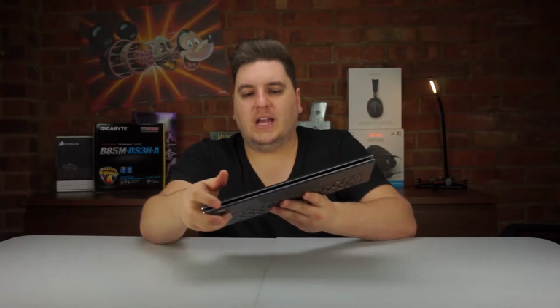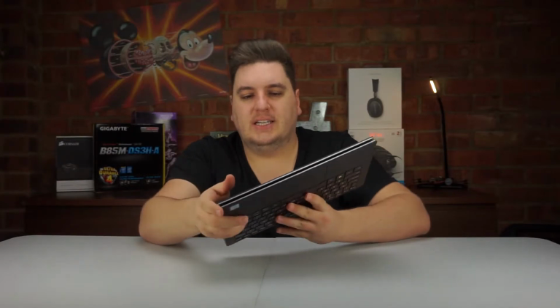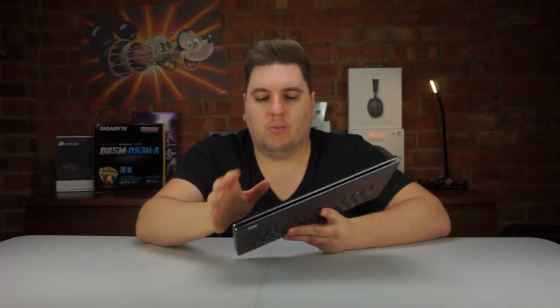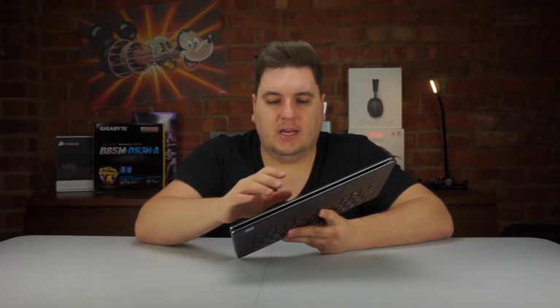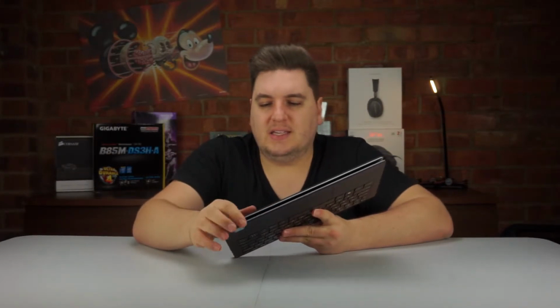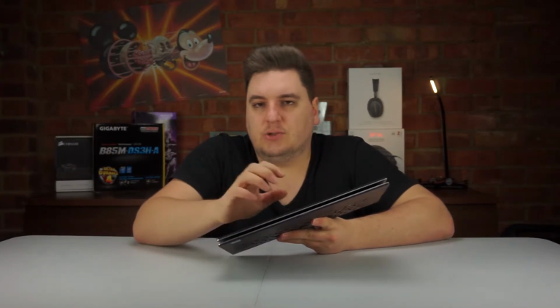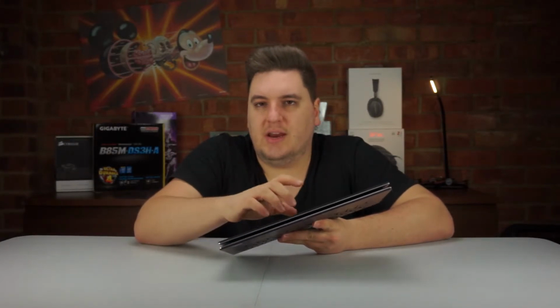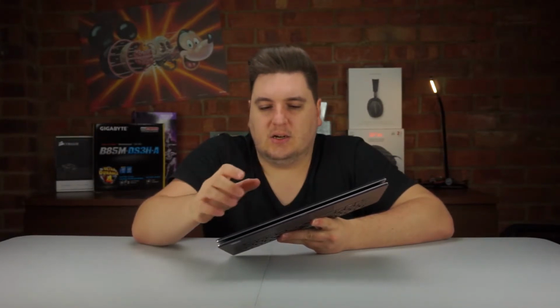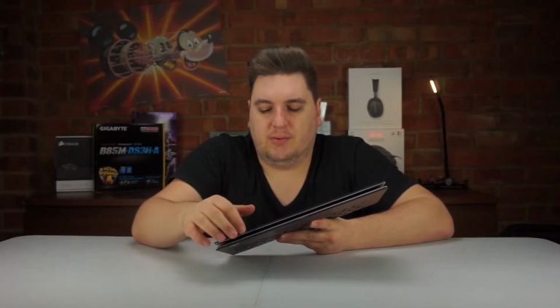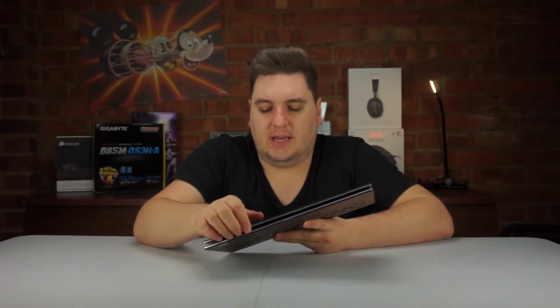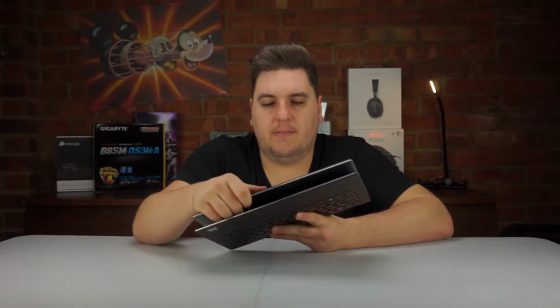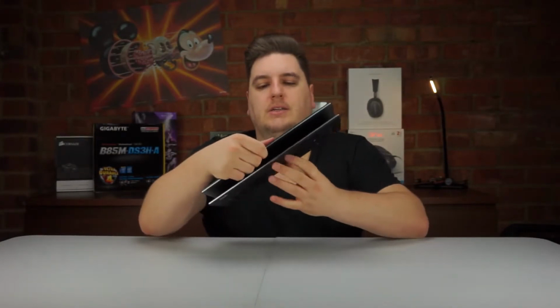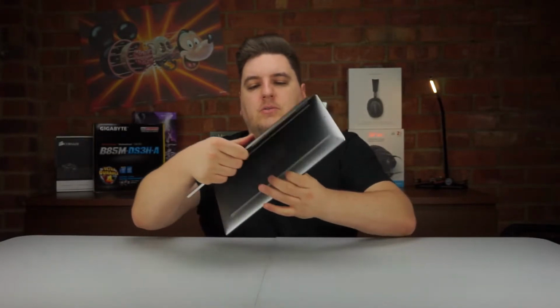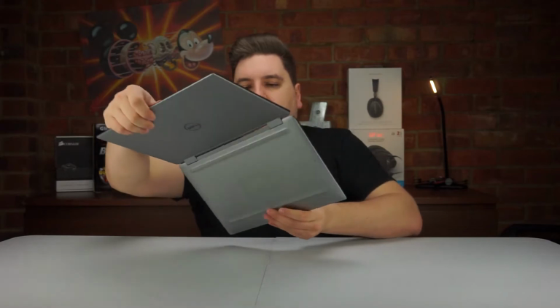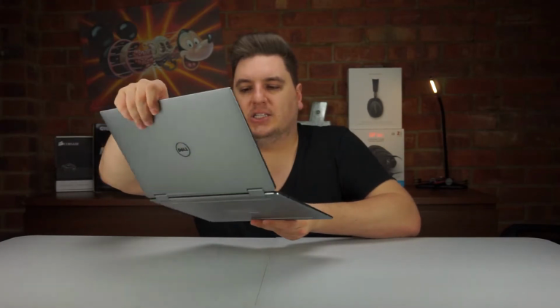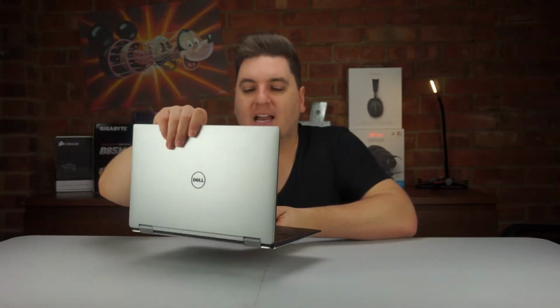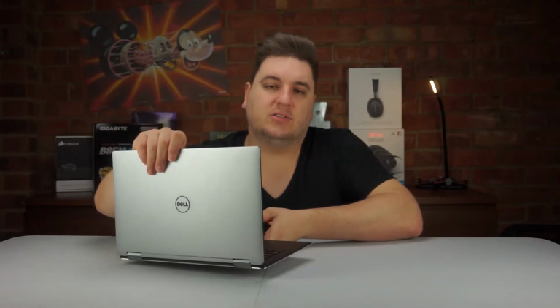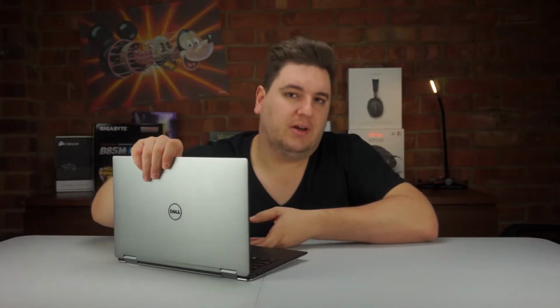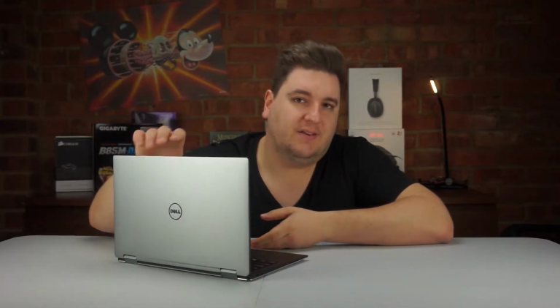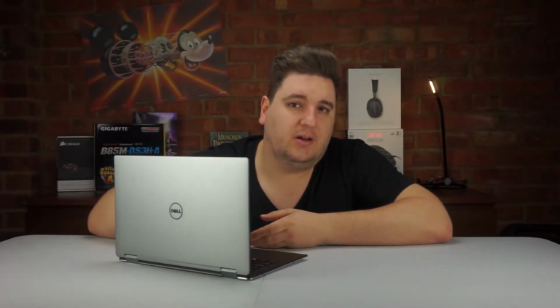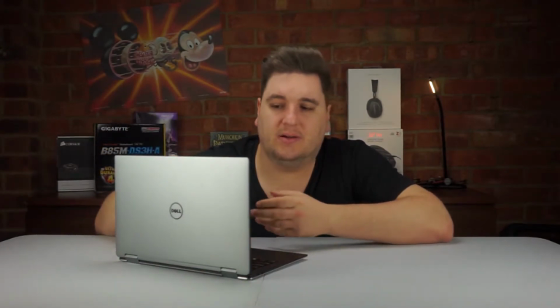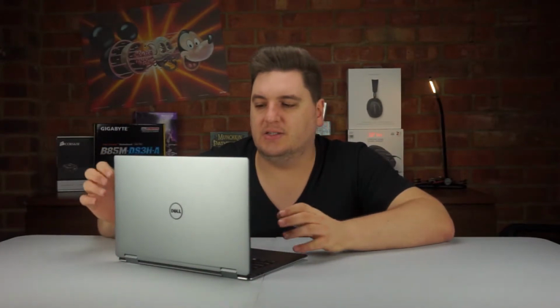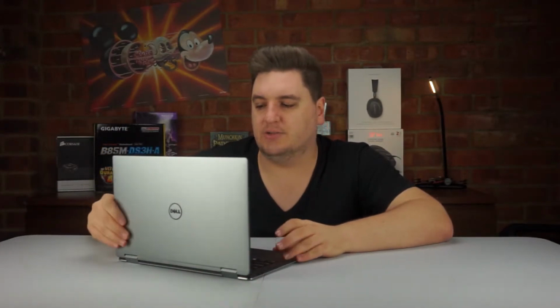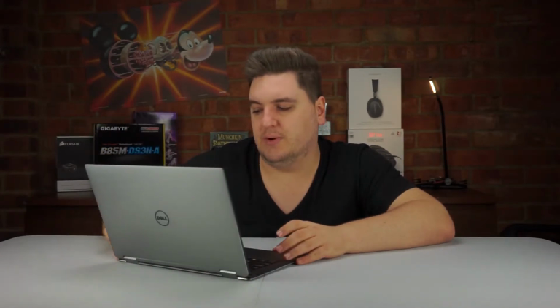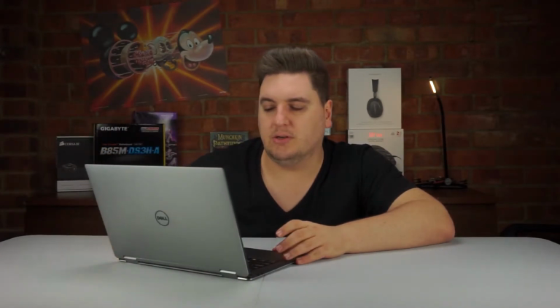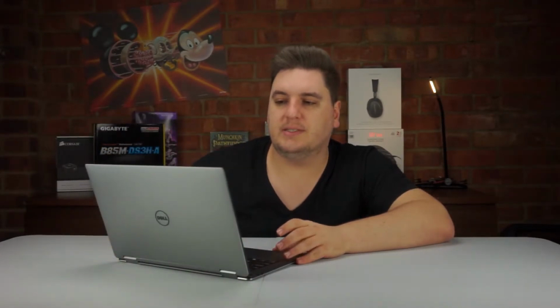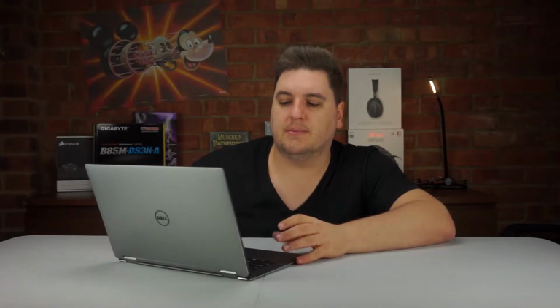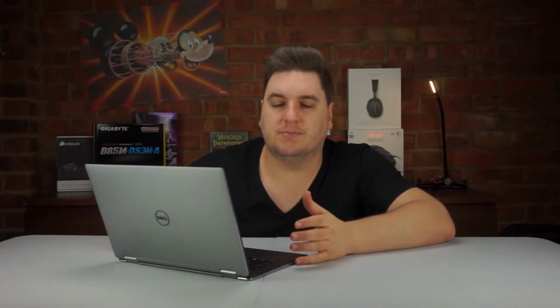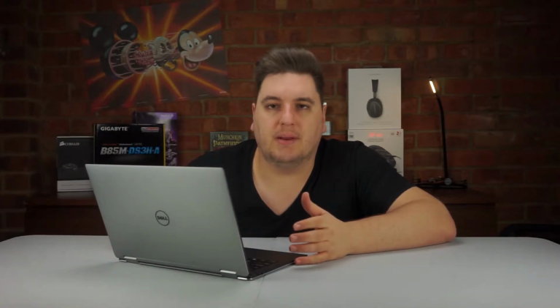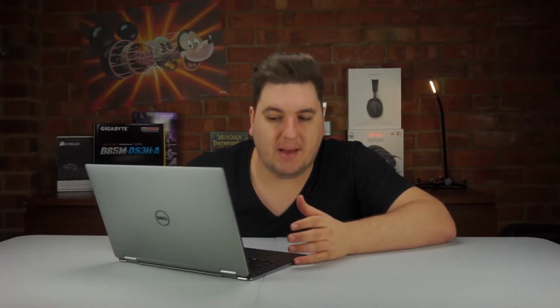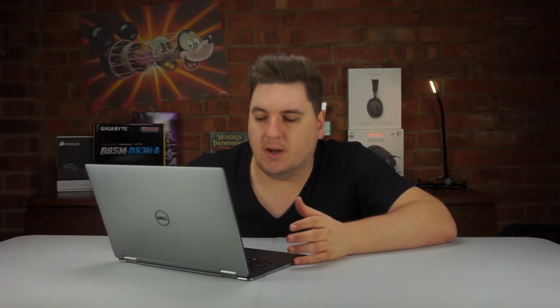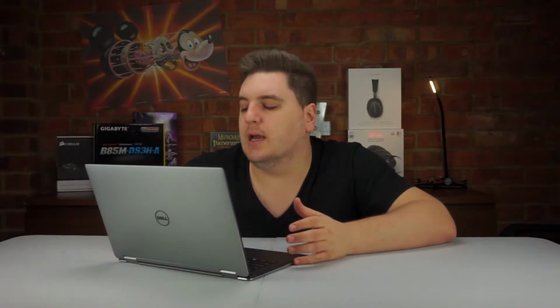I didn't mind working in tablet mode — the screen itself is pretty accurate — but on some applications, and especially if you're using it for work, using it as a traditional laptop setup is probably the best way to go.